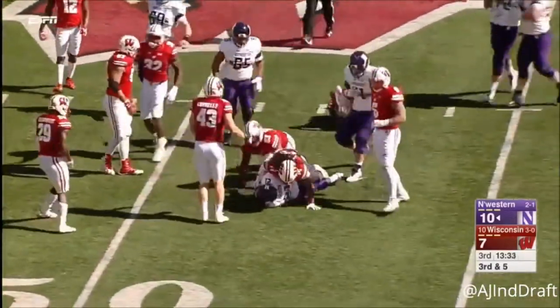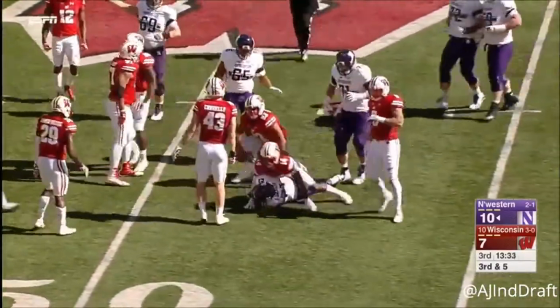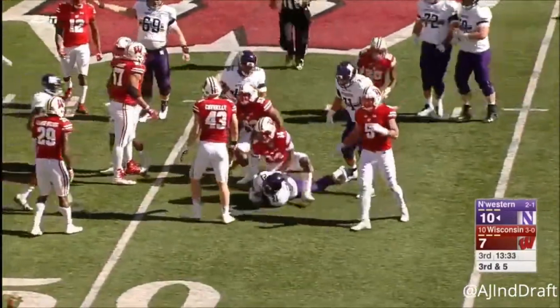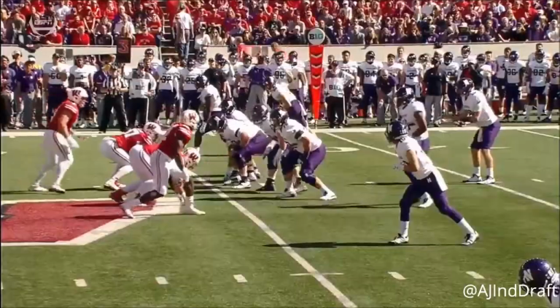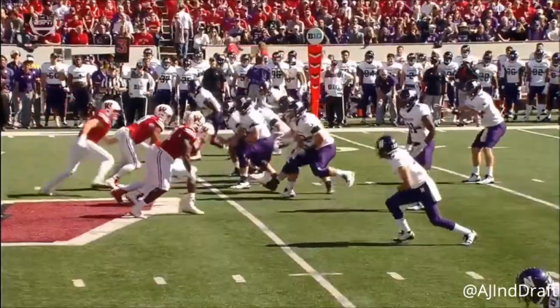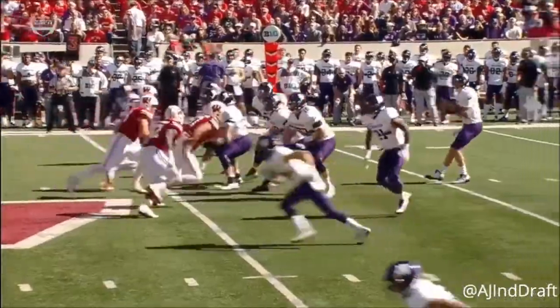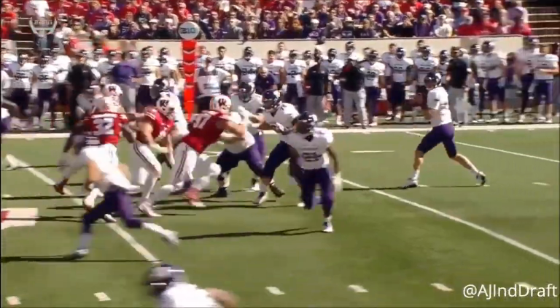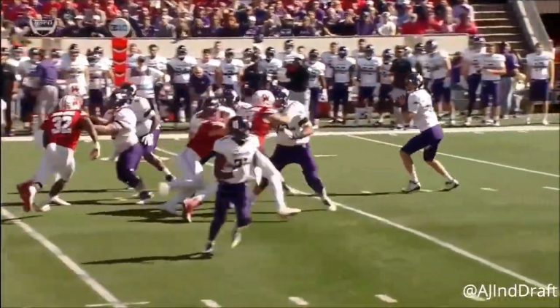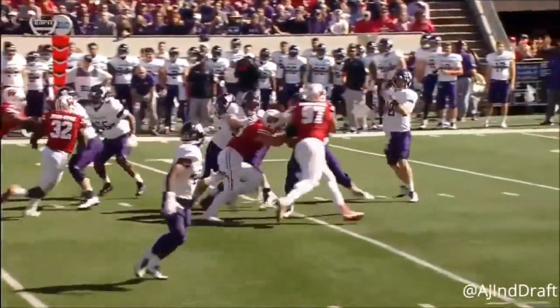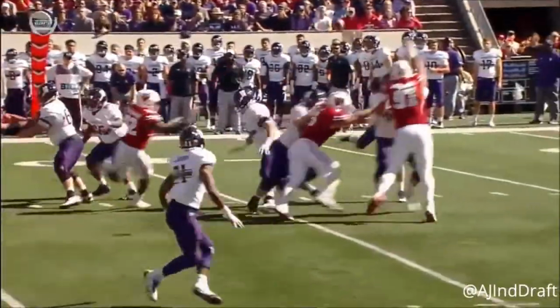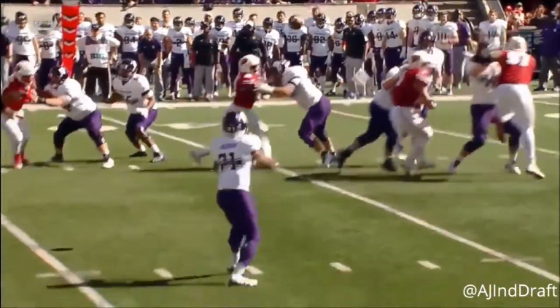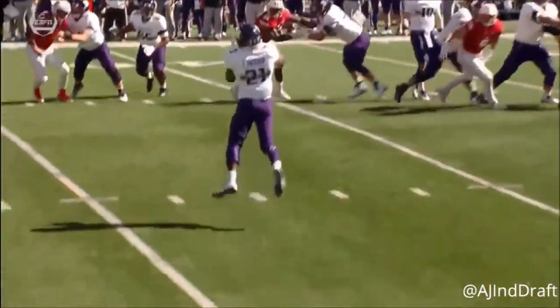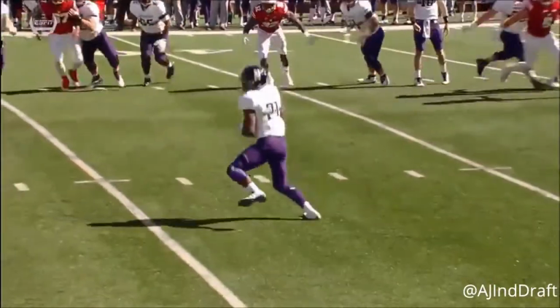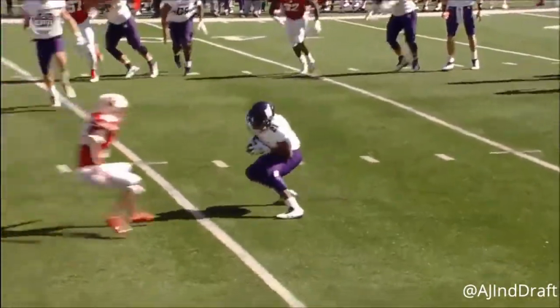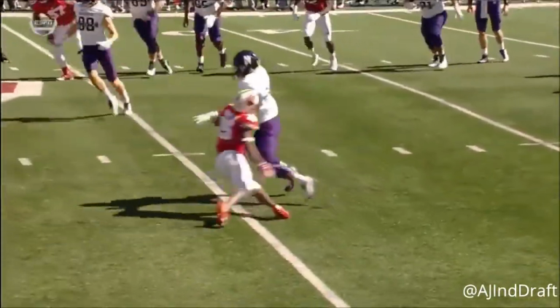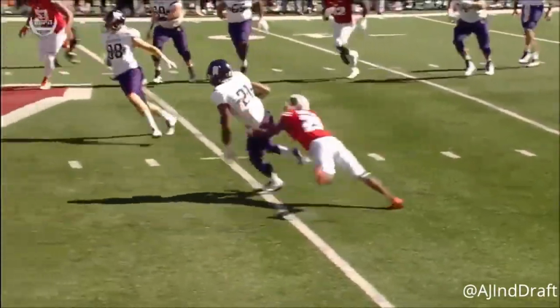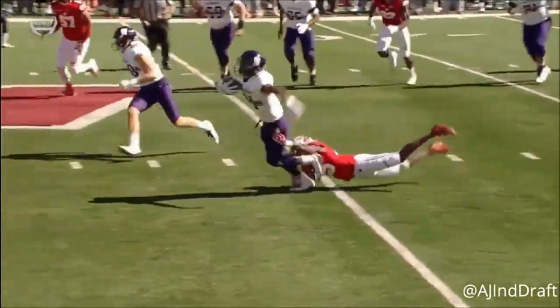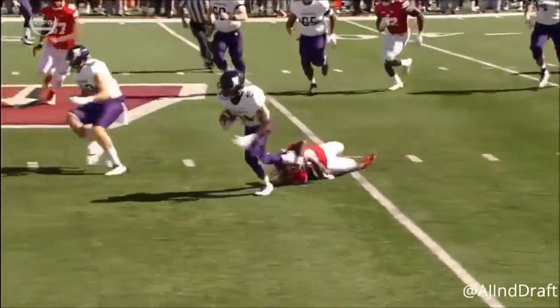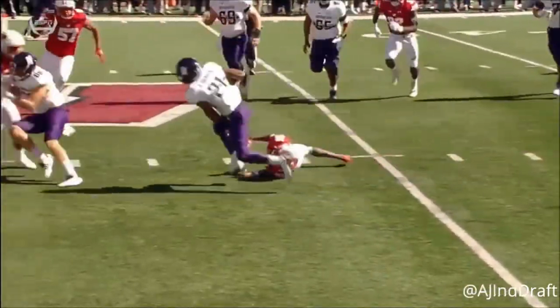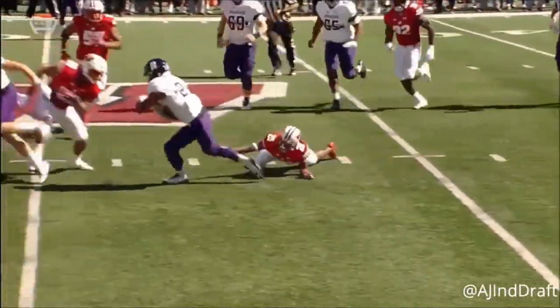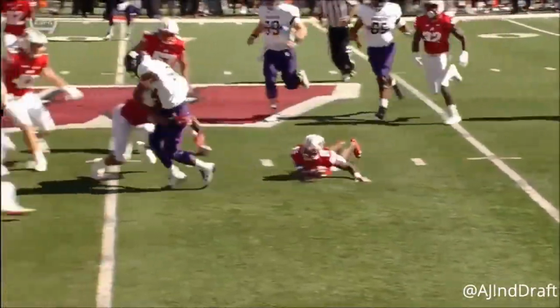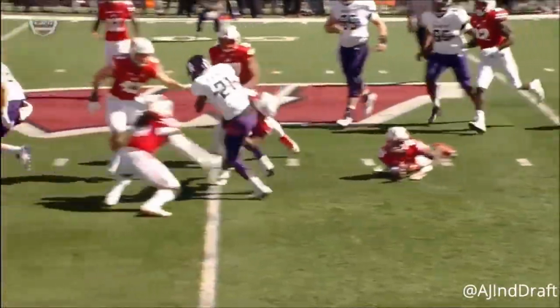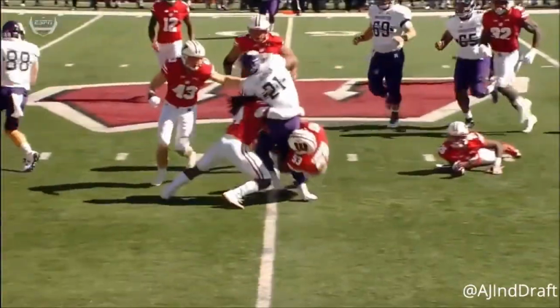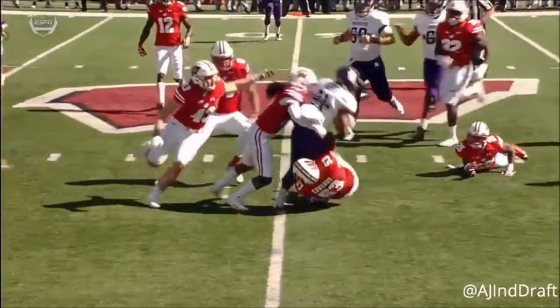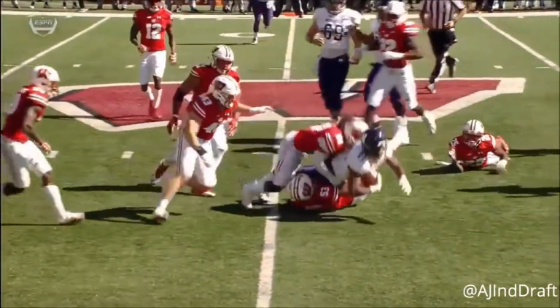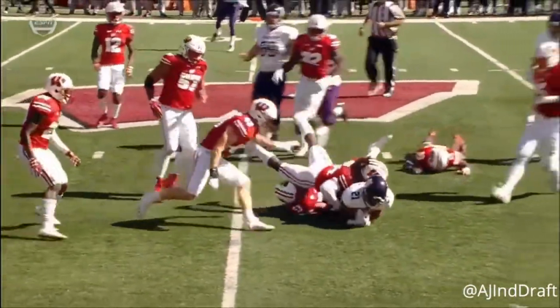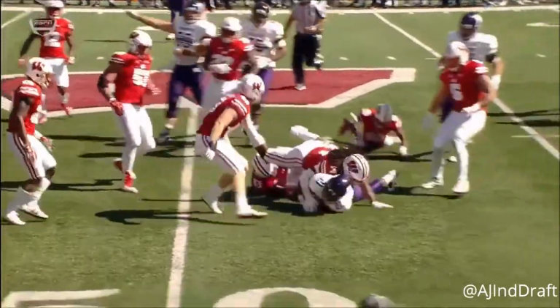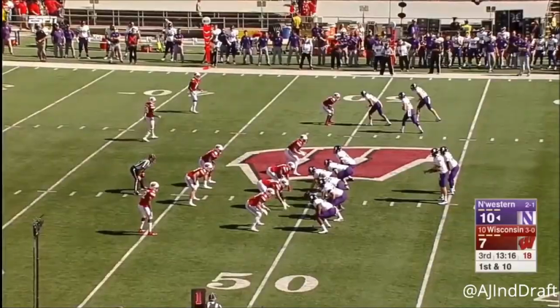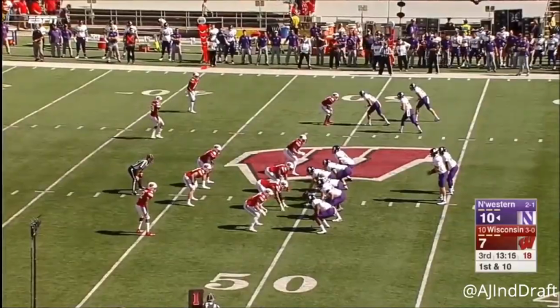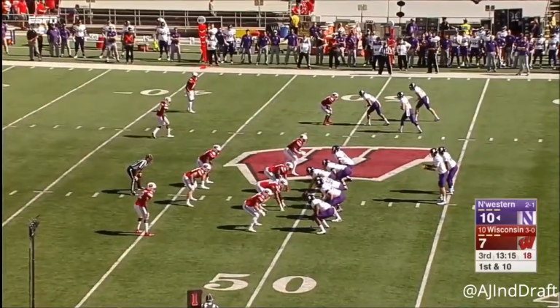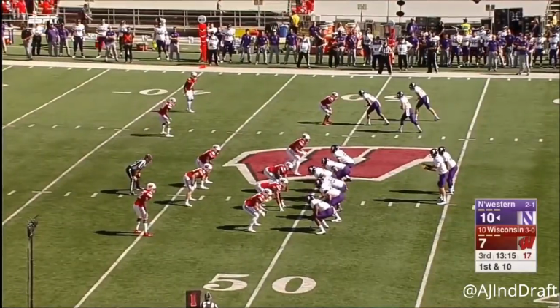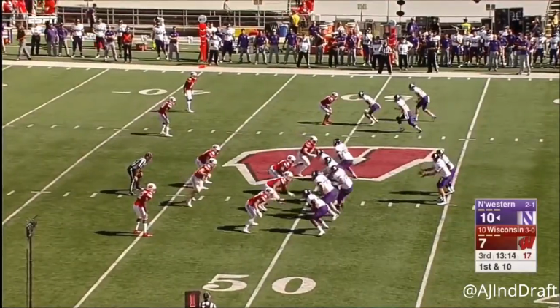Very close — nope. You gotta tackle better. You do everything right, you get the throw you want right there. That's Tyndall, that is your veteran corner. Comes down to those one-on-one battles.